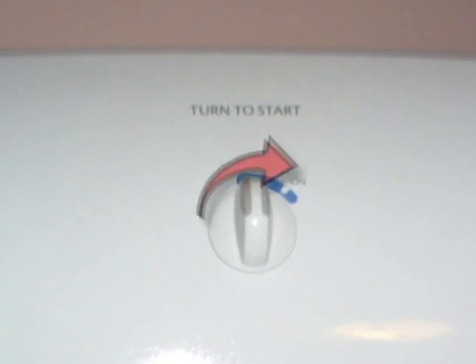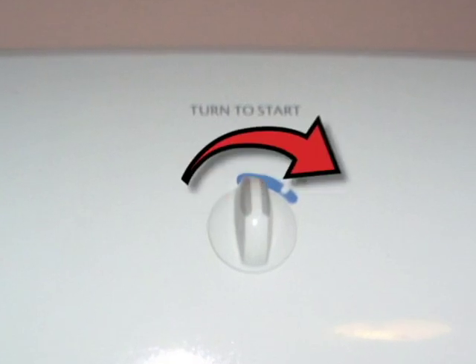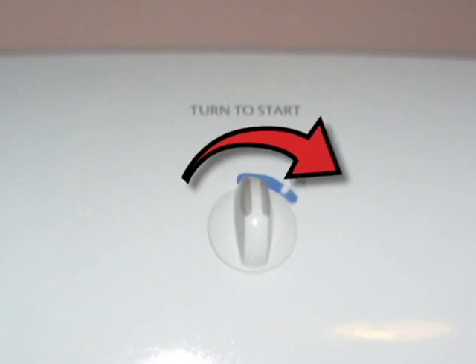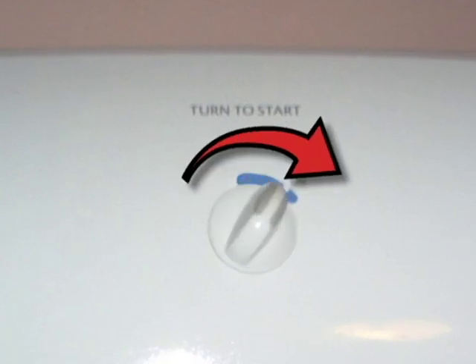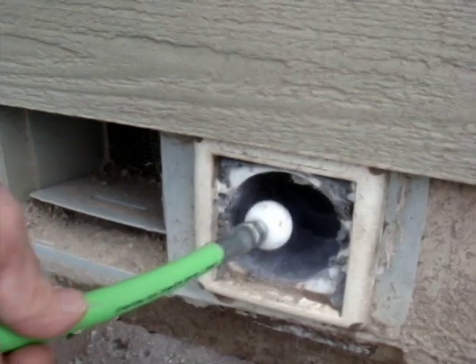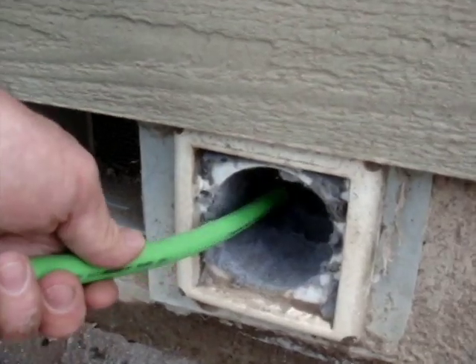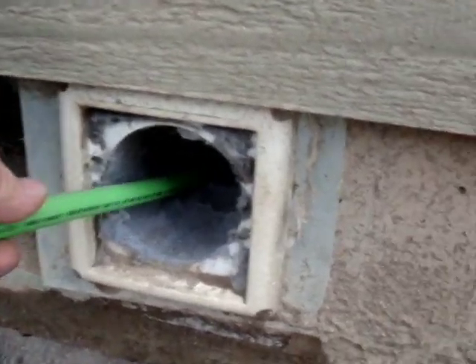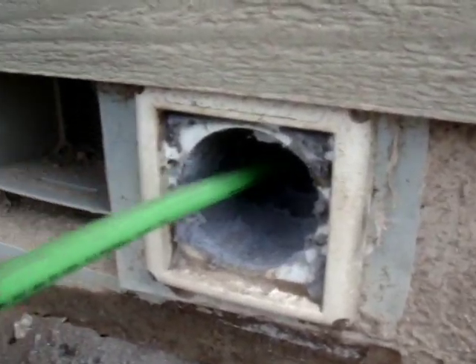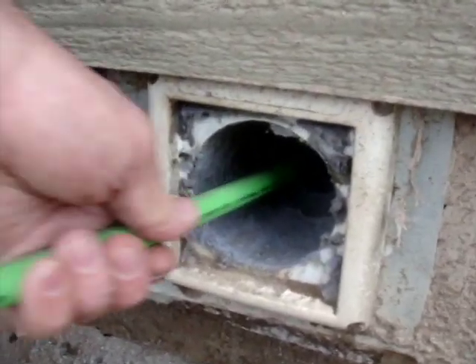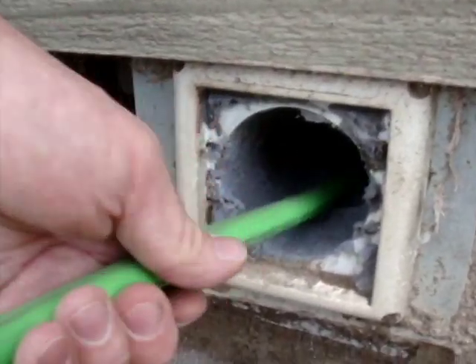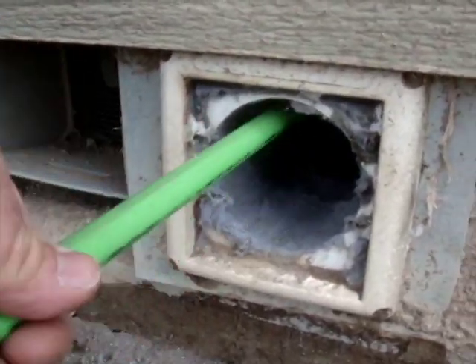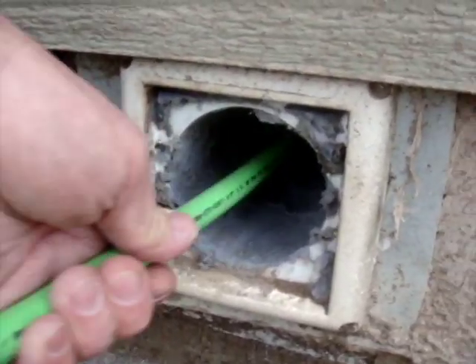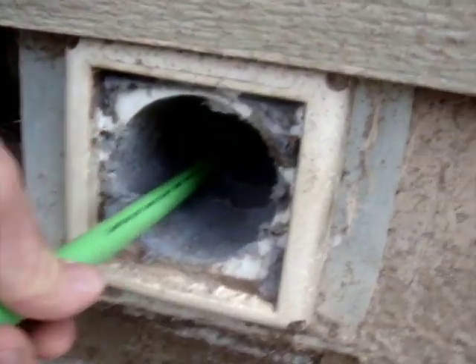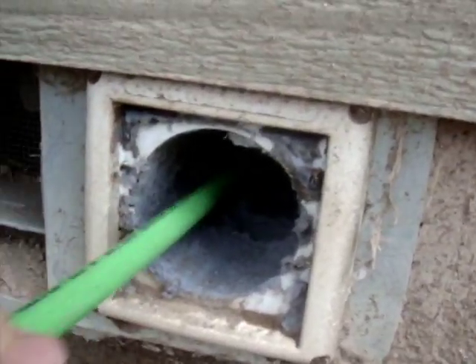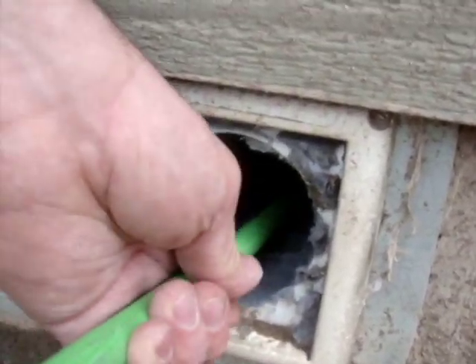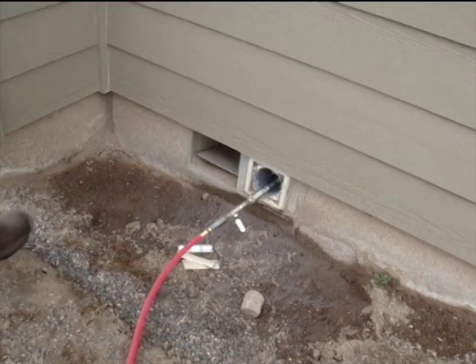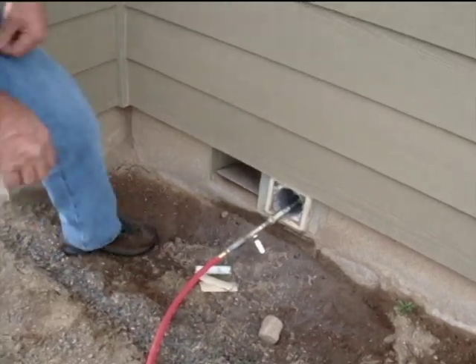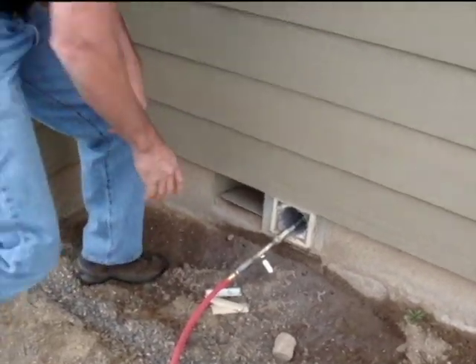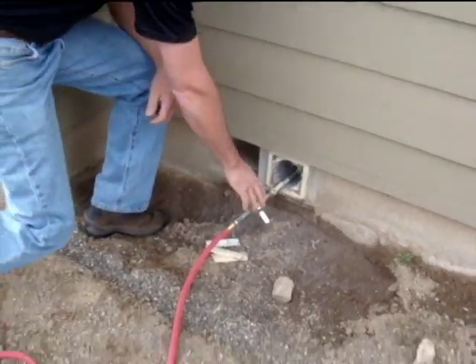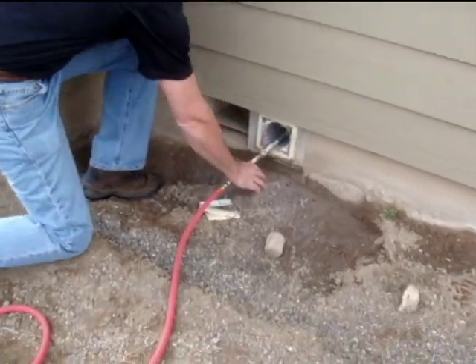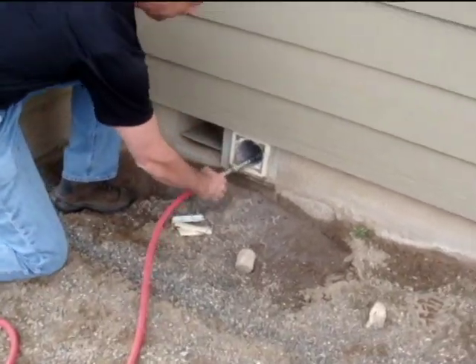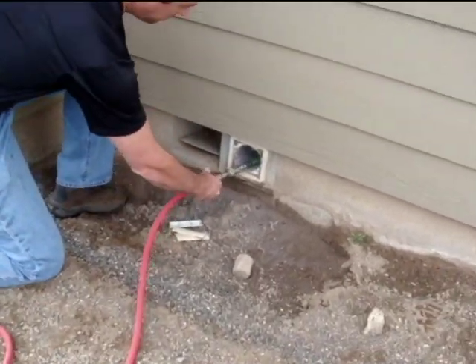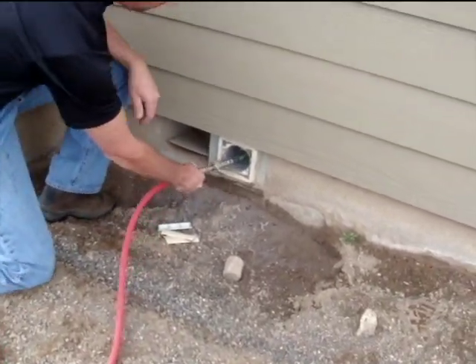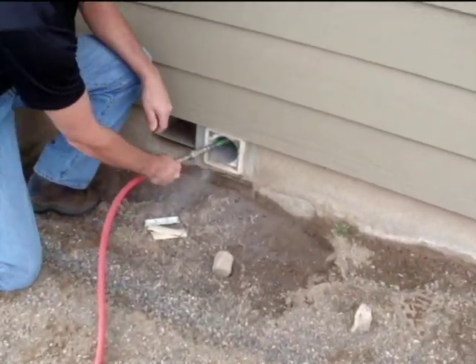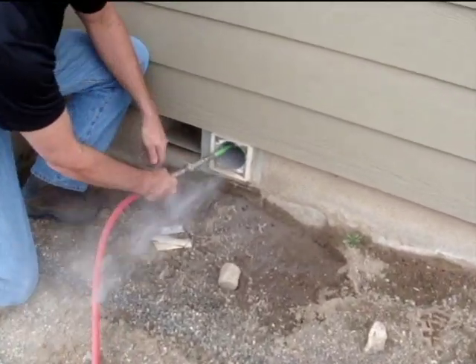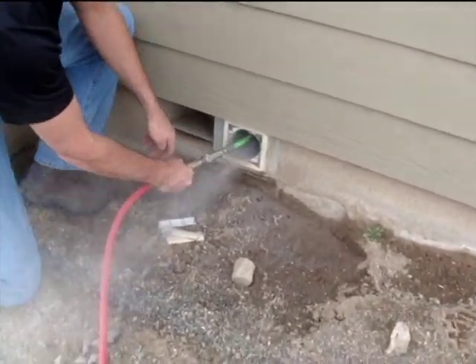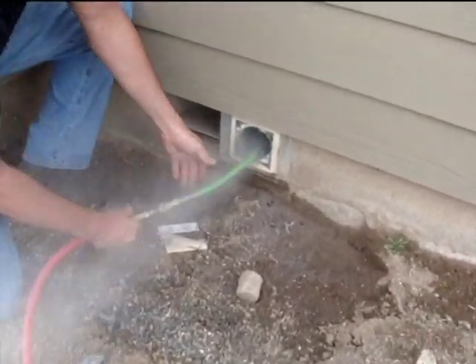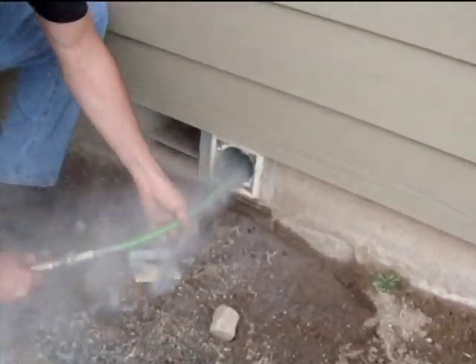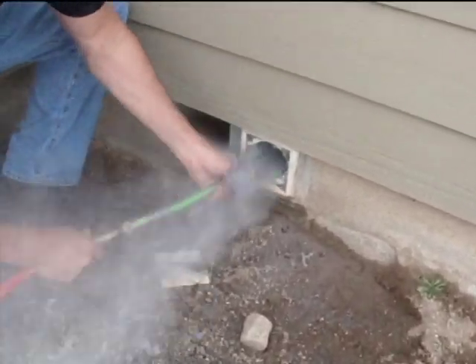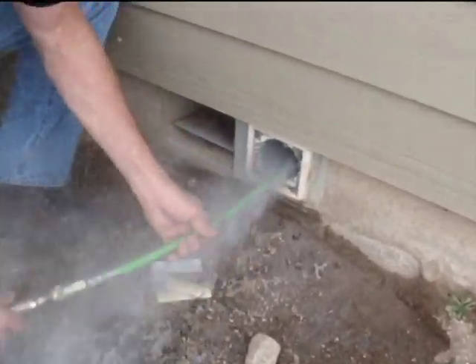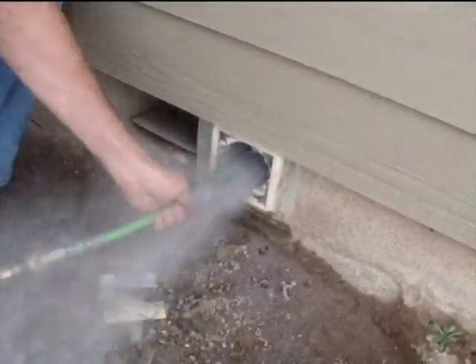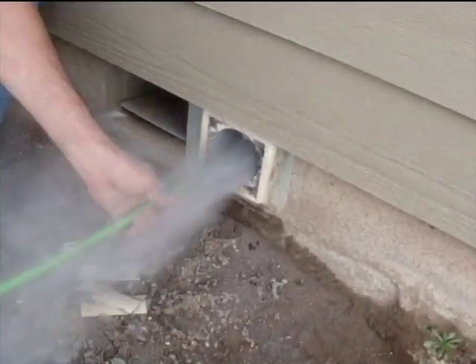Start the dryer. Insert the duct ball and hose as far as it will go into the duct. Open the air valve and begin extracting the duct ball using a back and forth motion.